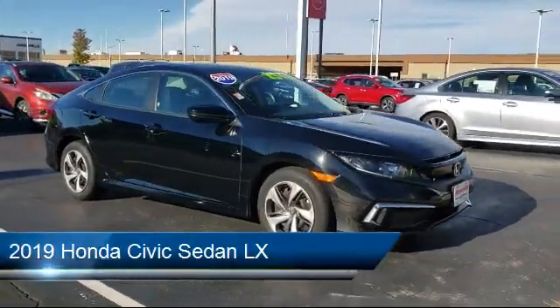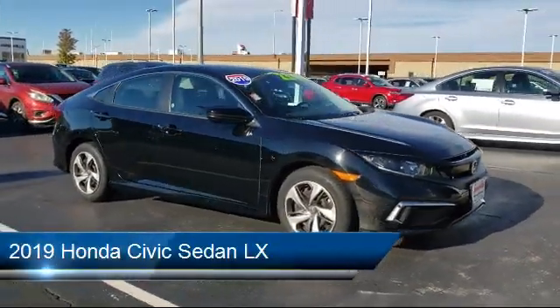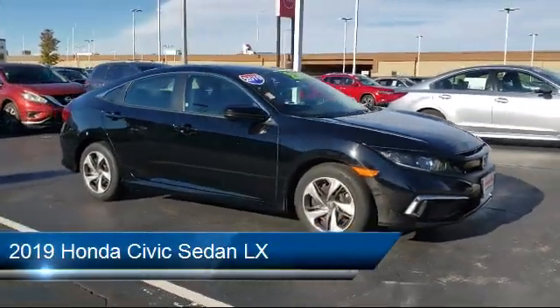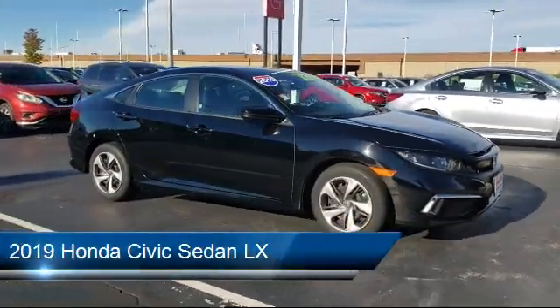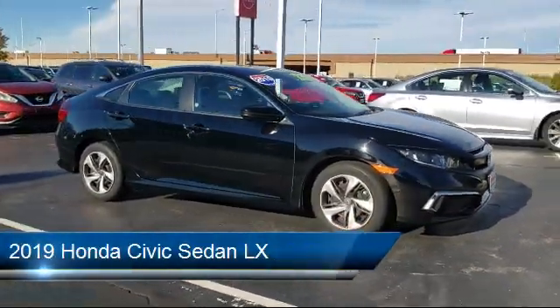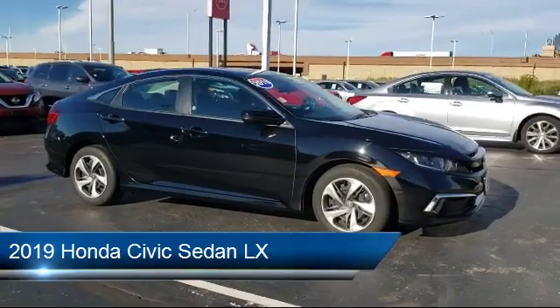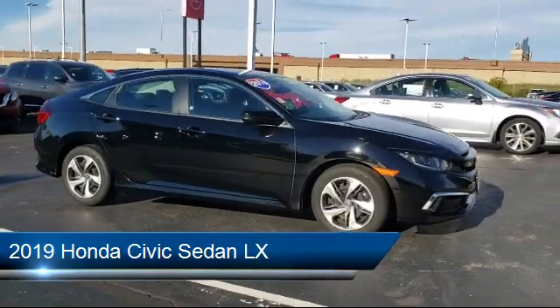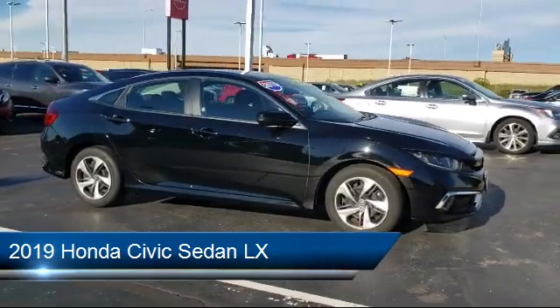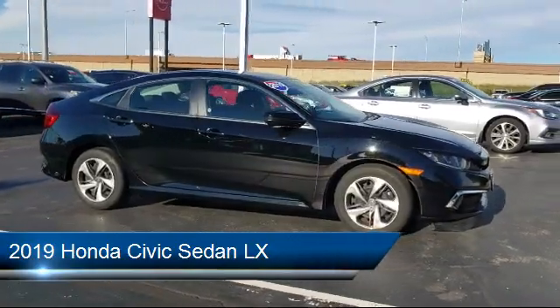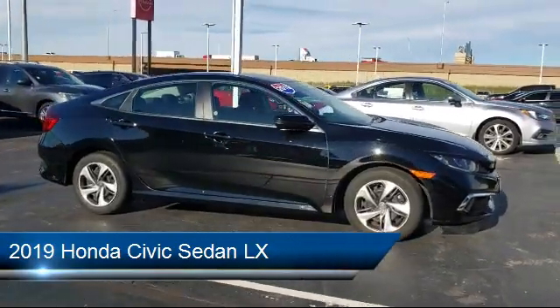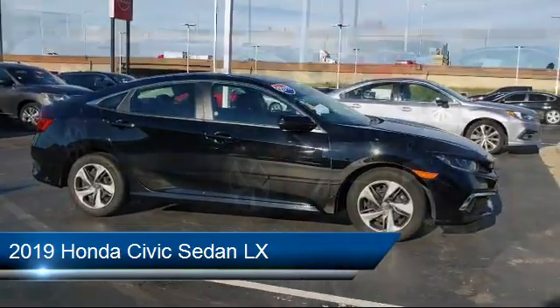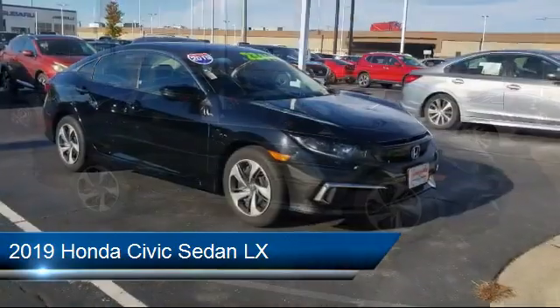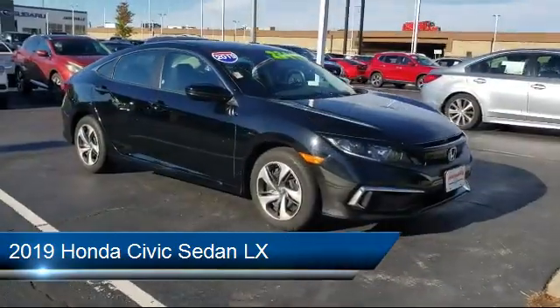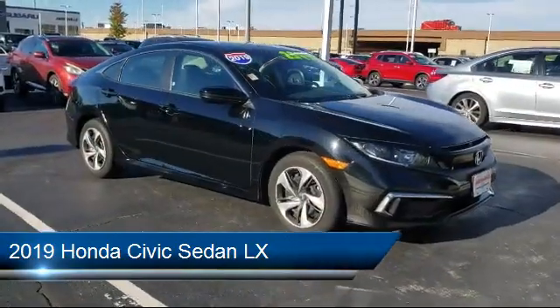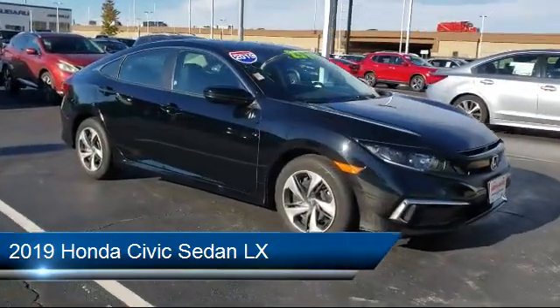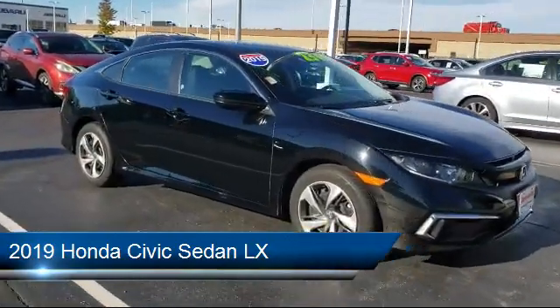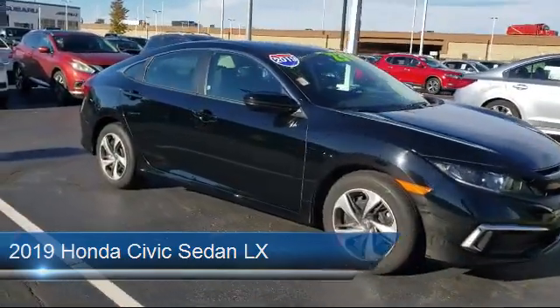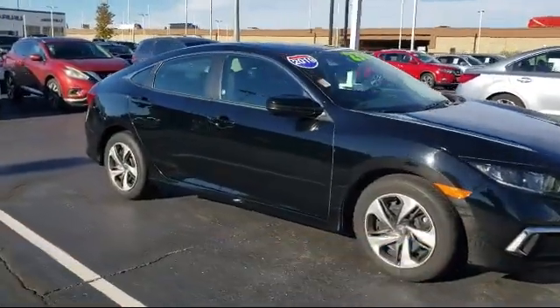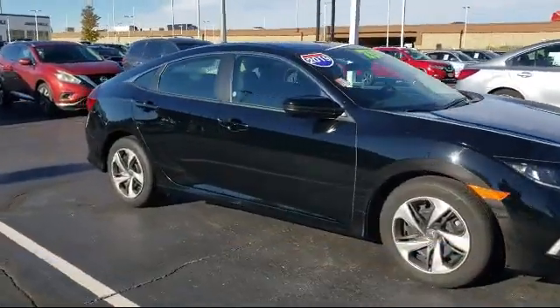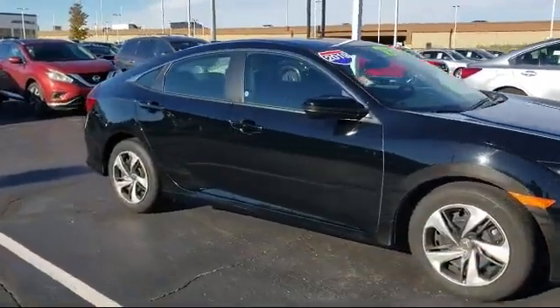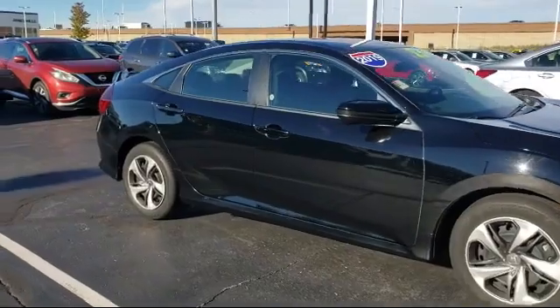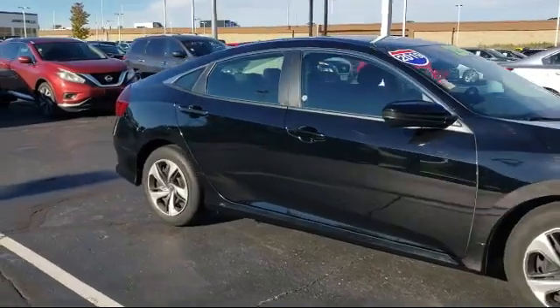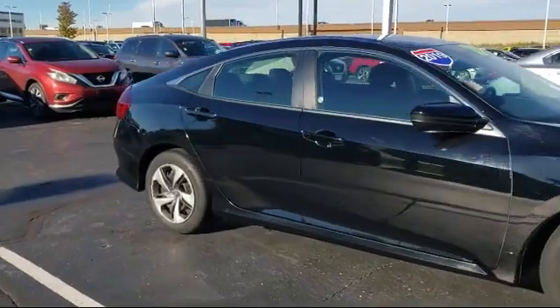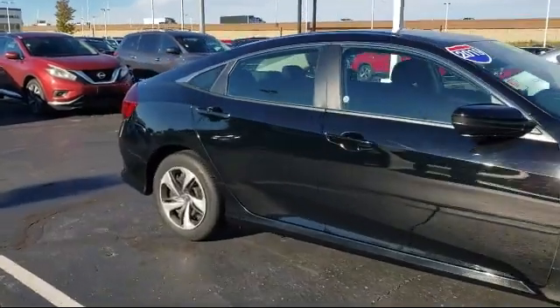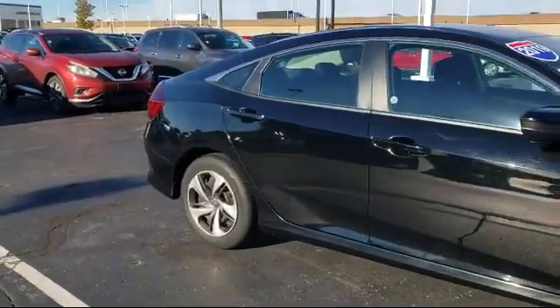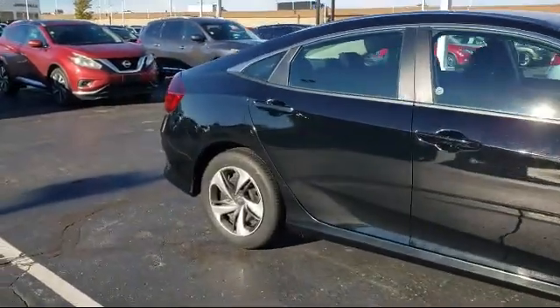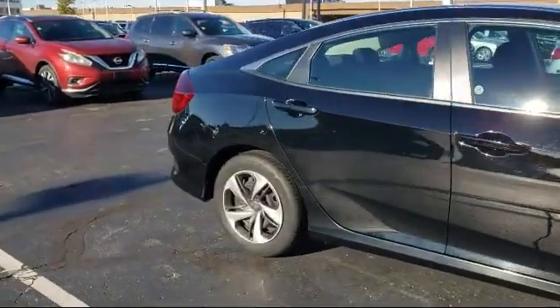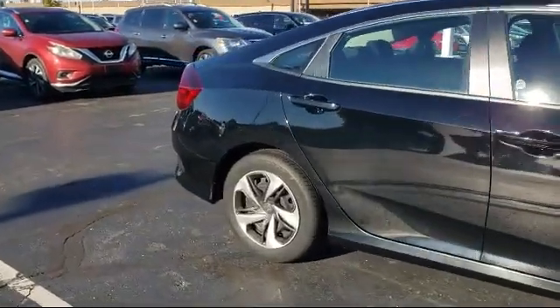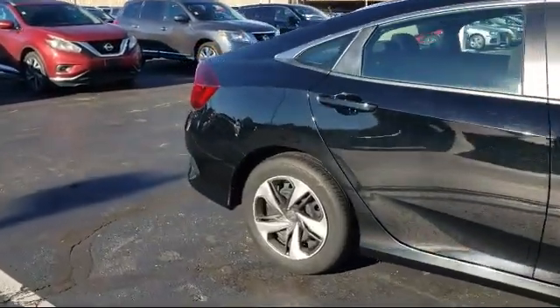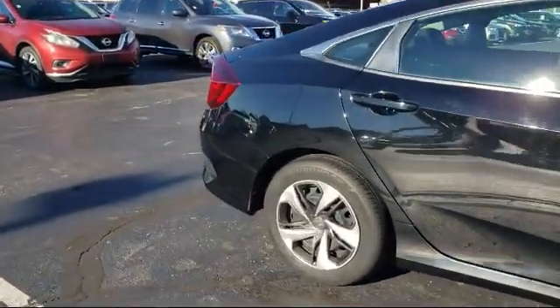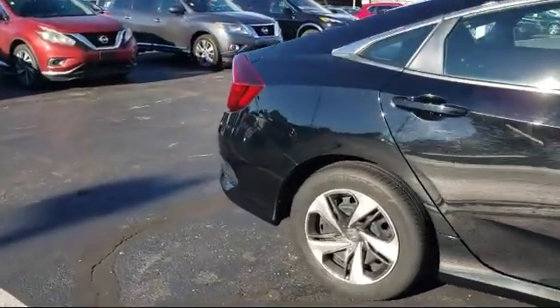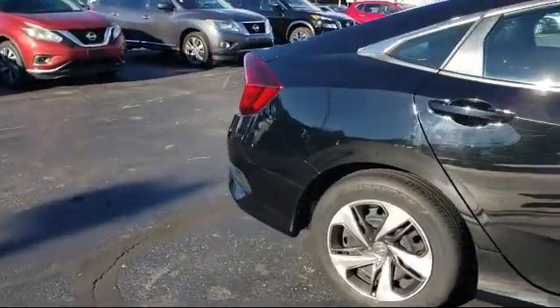It comes equipped with MP3 player, steering wheel controls, keyless entry, lane keep assist, Bluetooth smartphone integration, and lane departure warning.